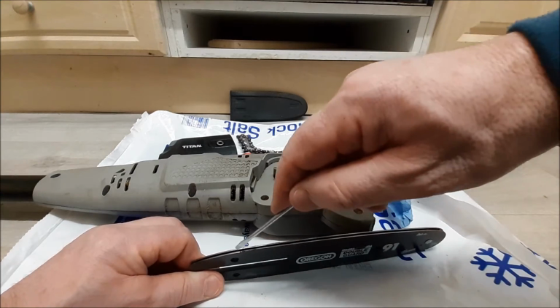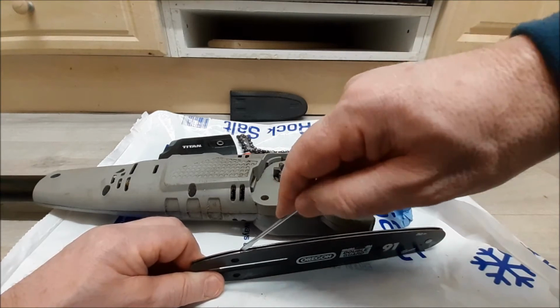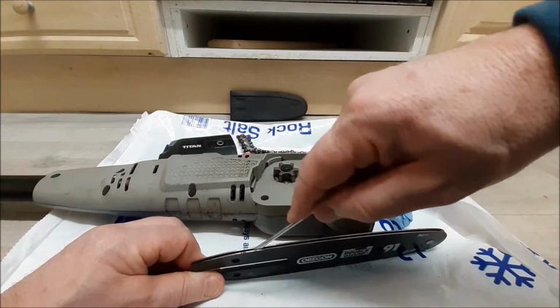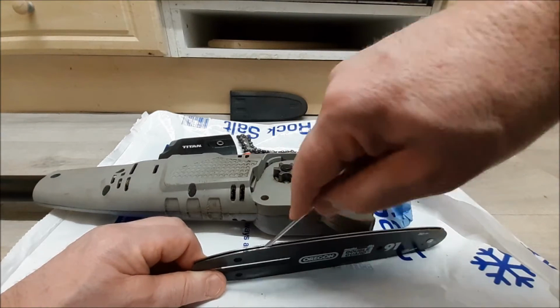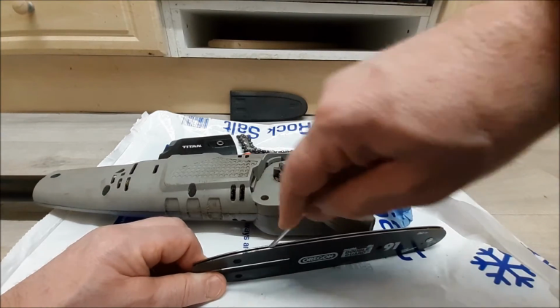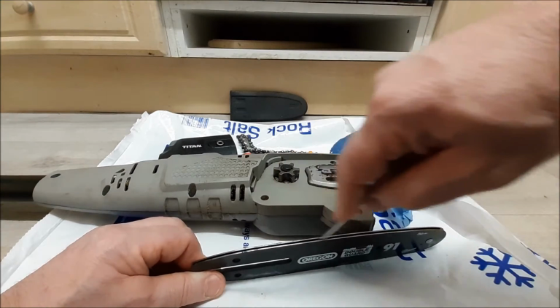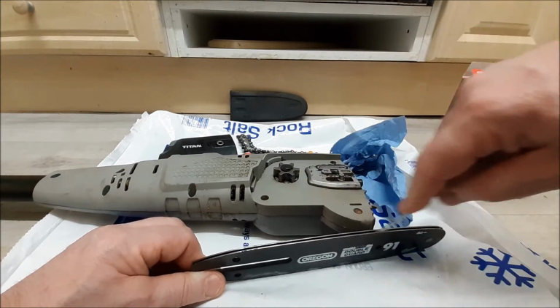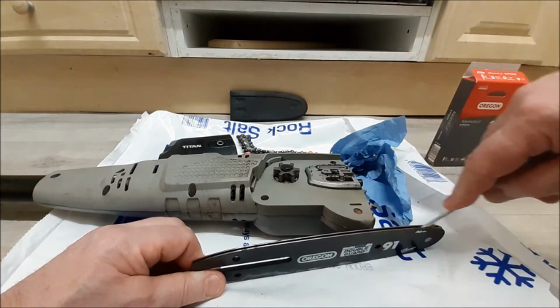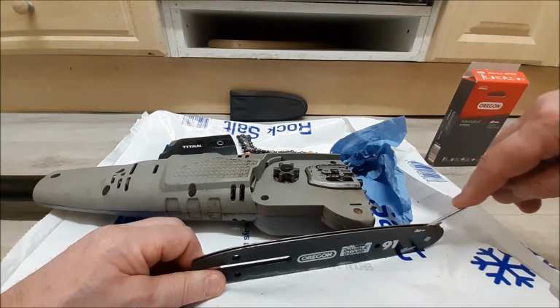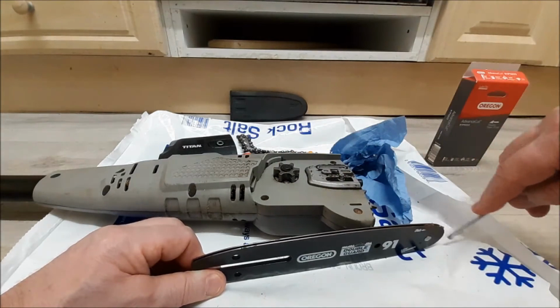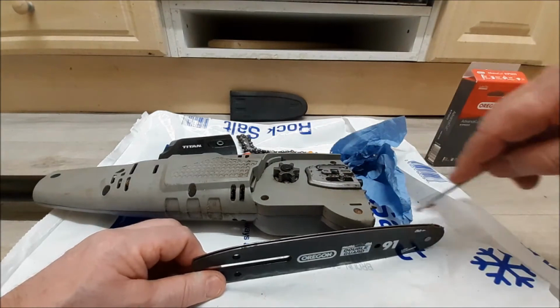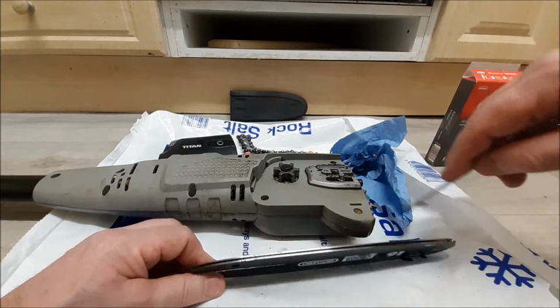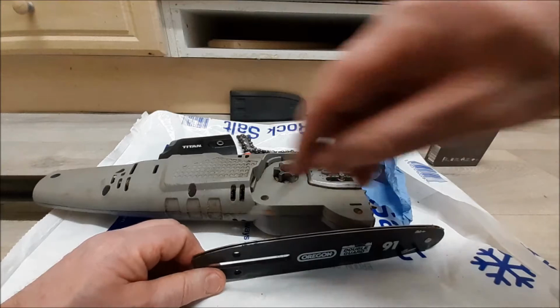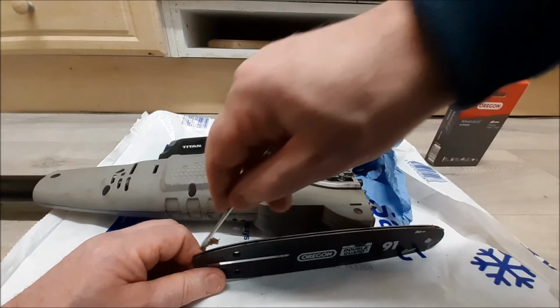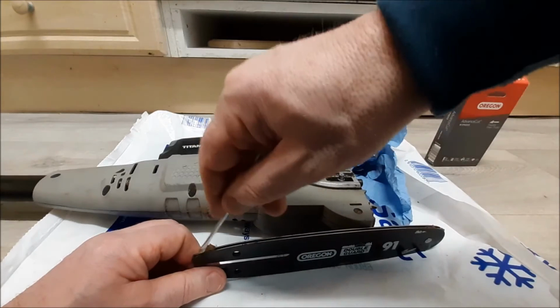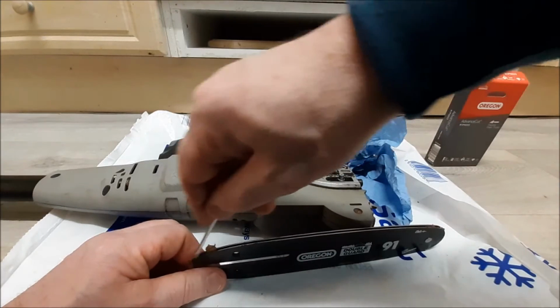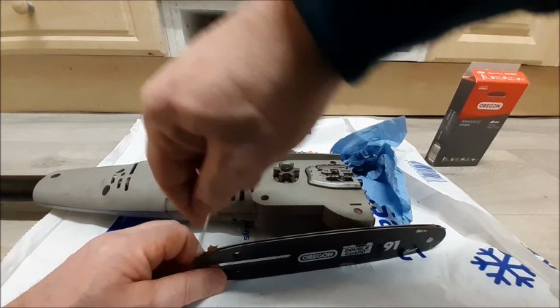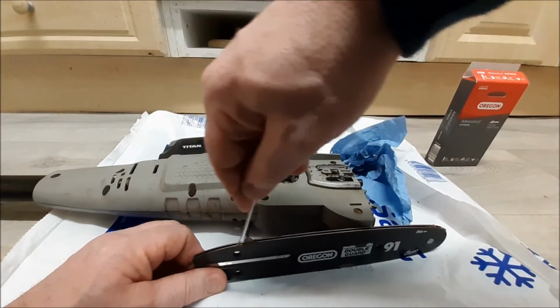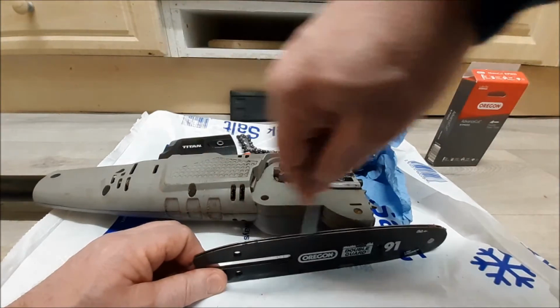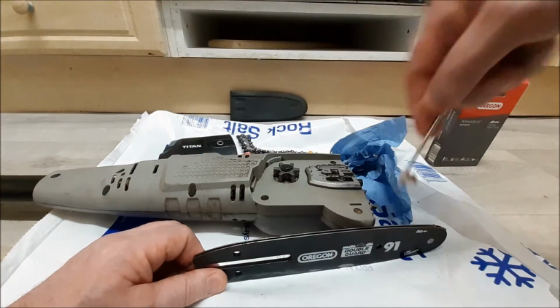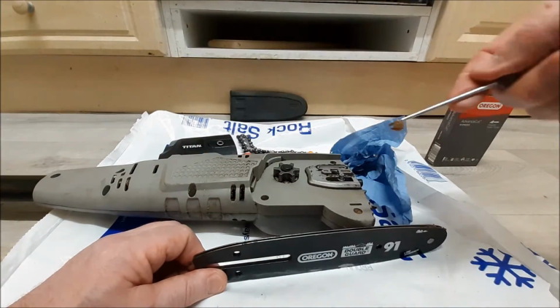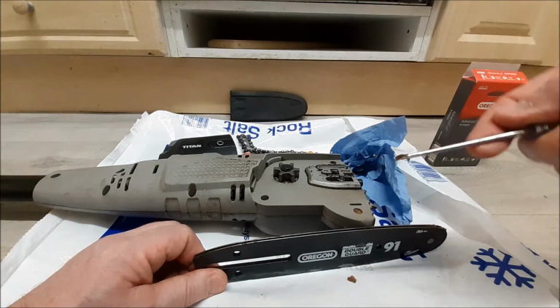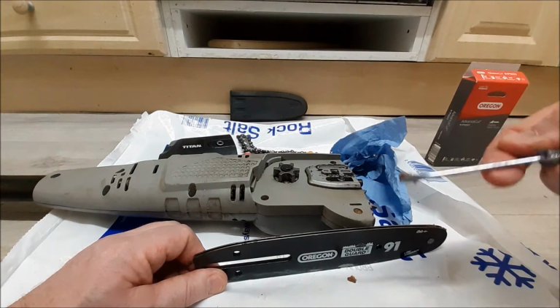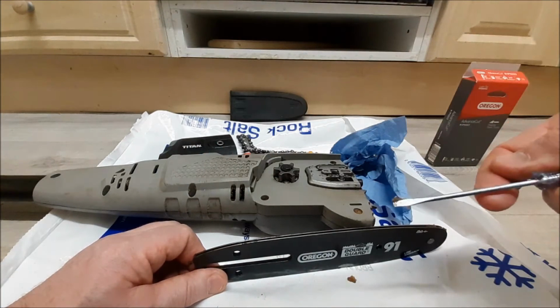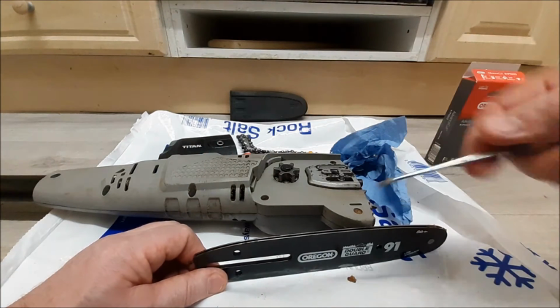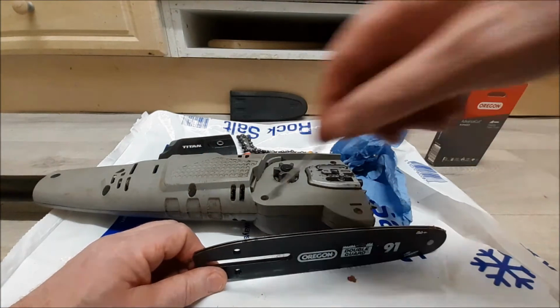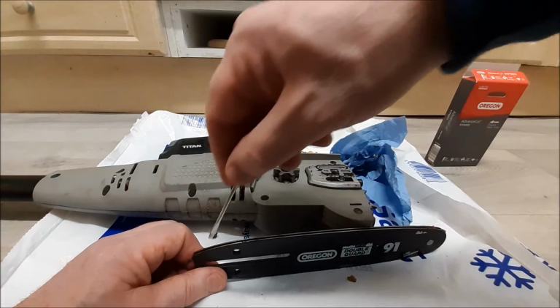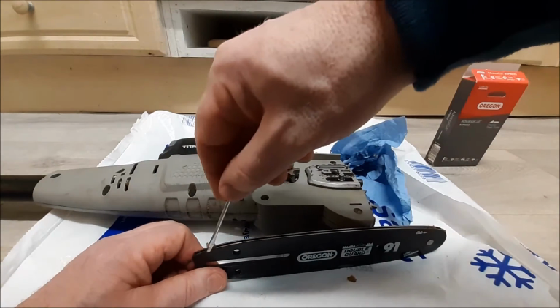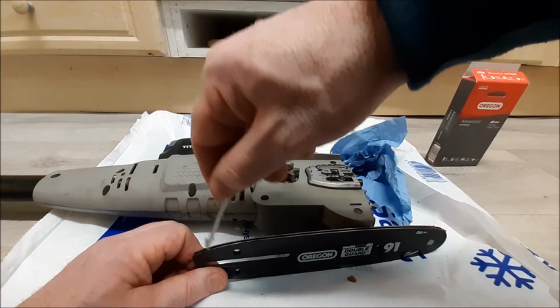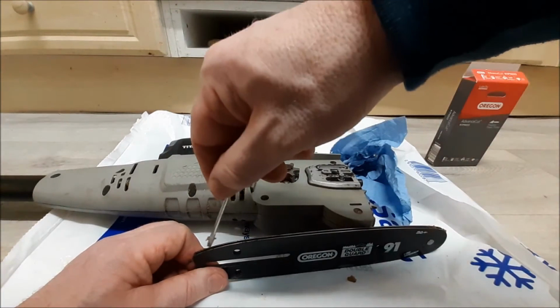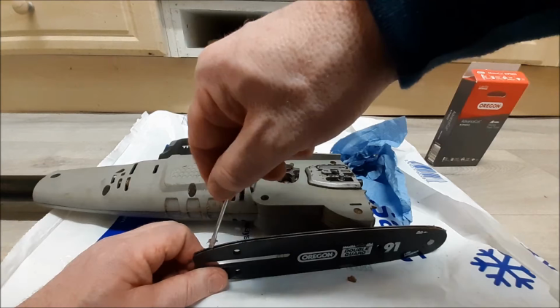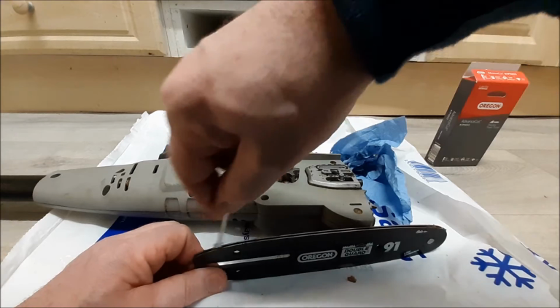It's deeper than you think actually when you put something in there. It's starting to get some debris out of it now that I'm getting a bit deeper.